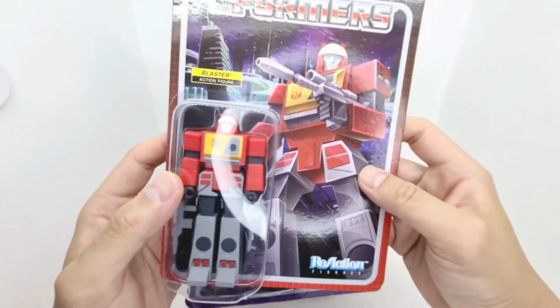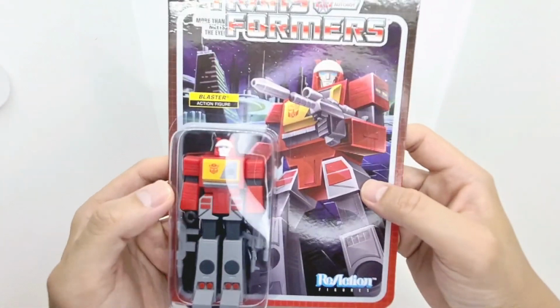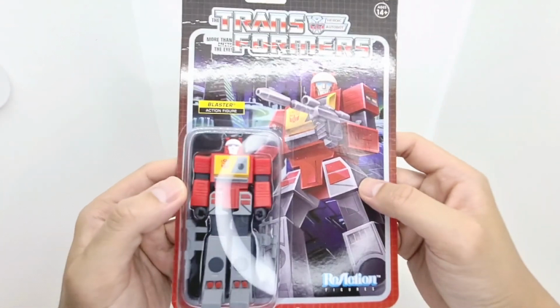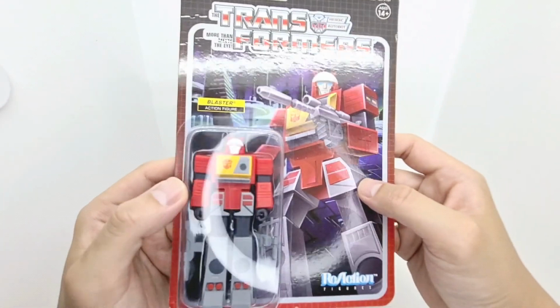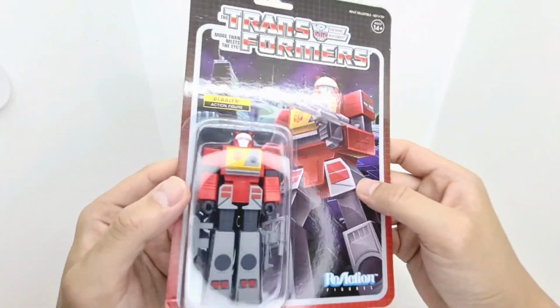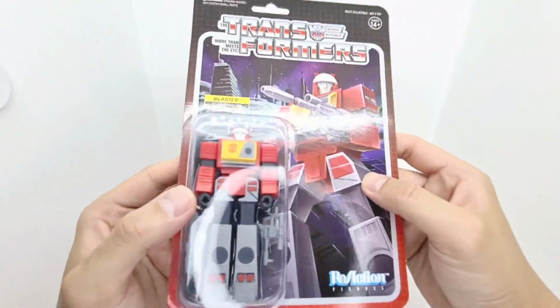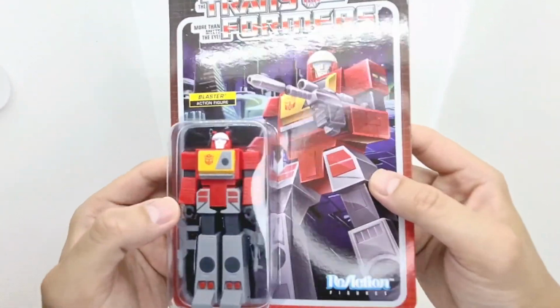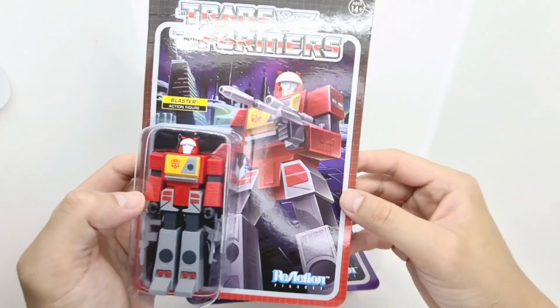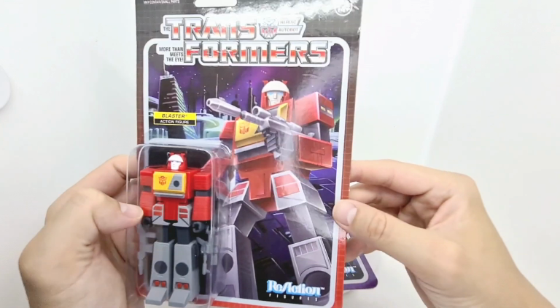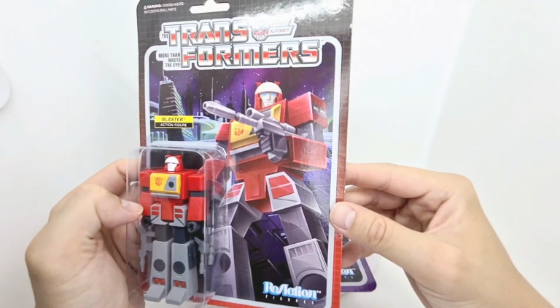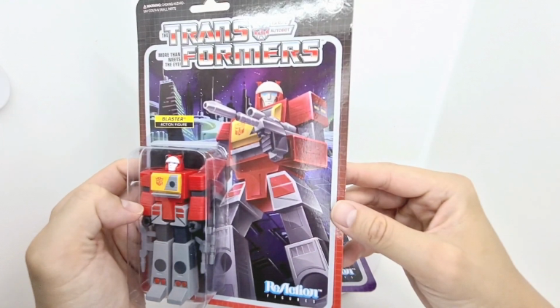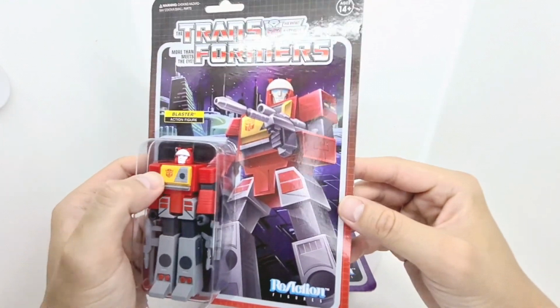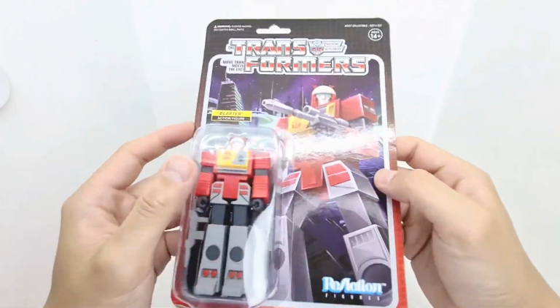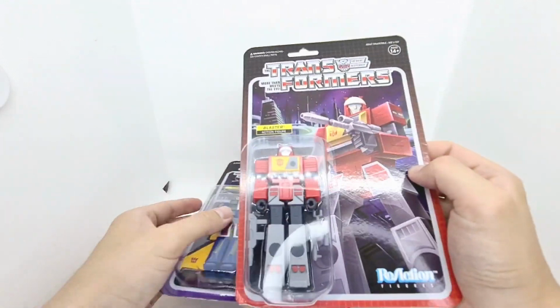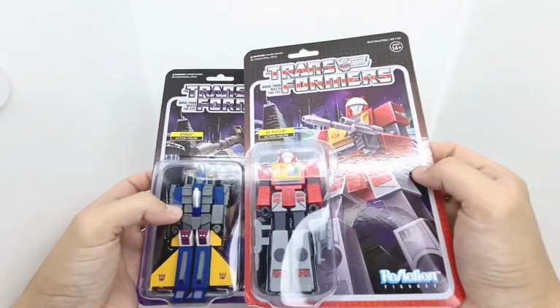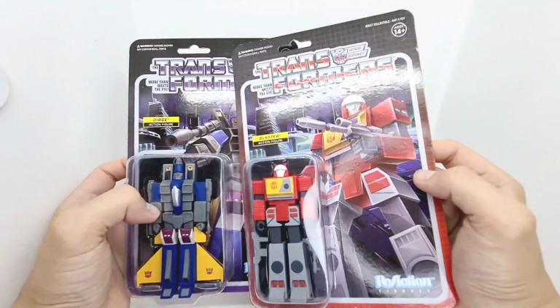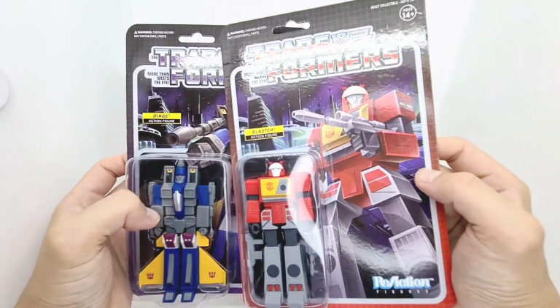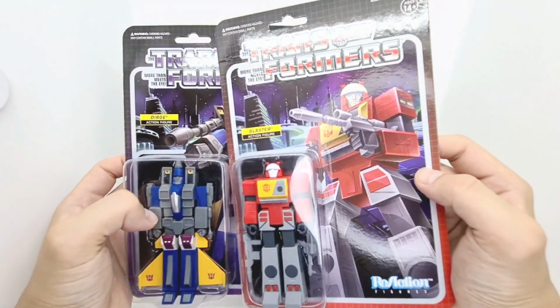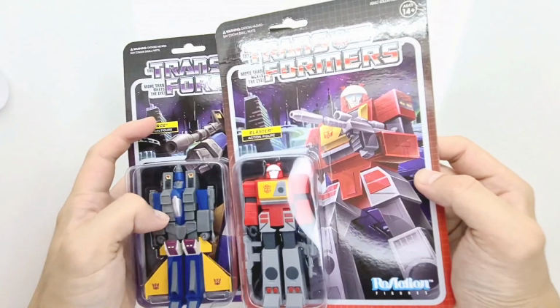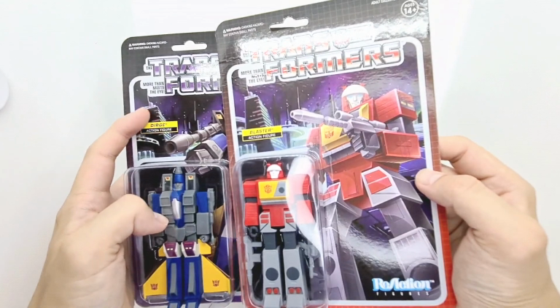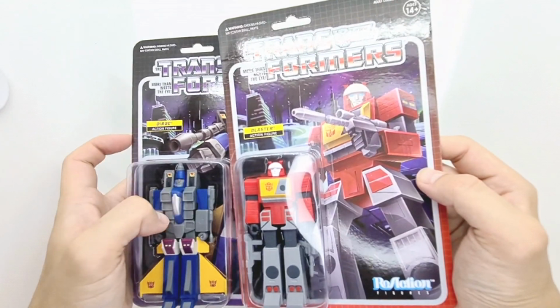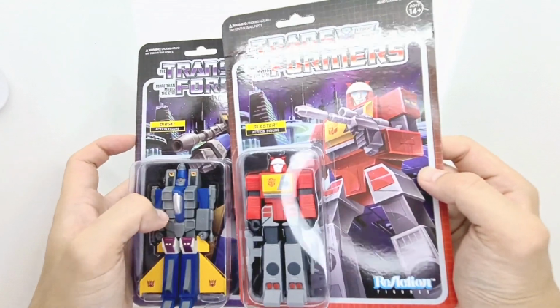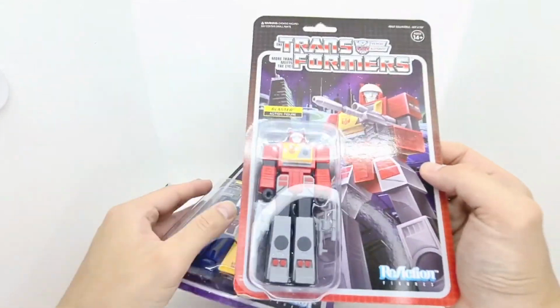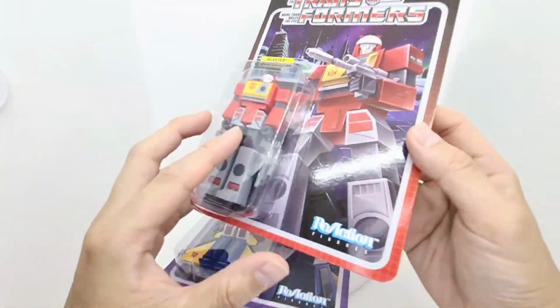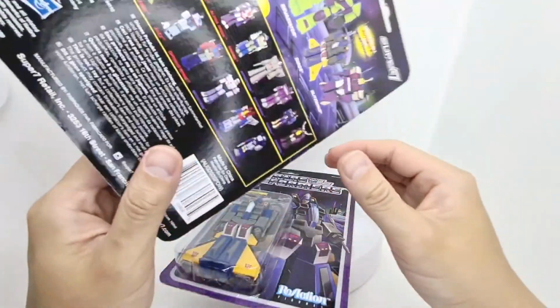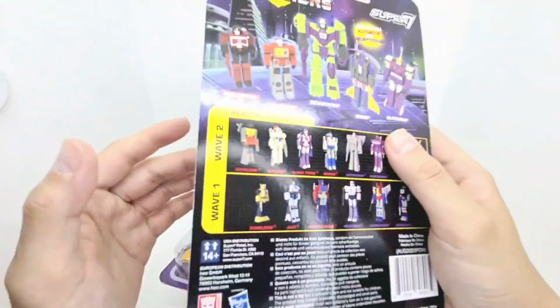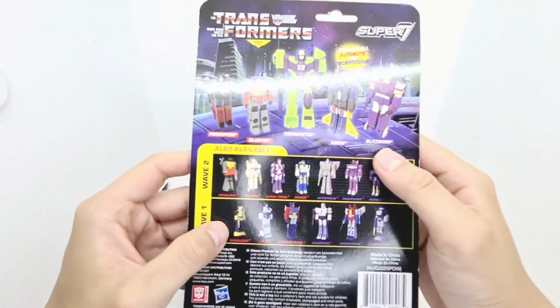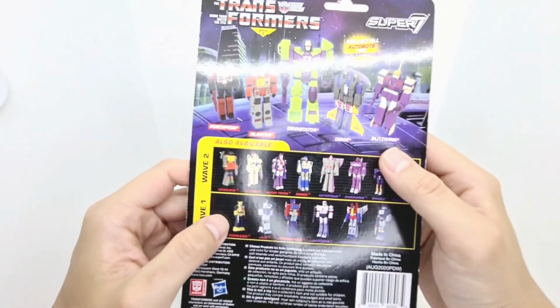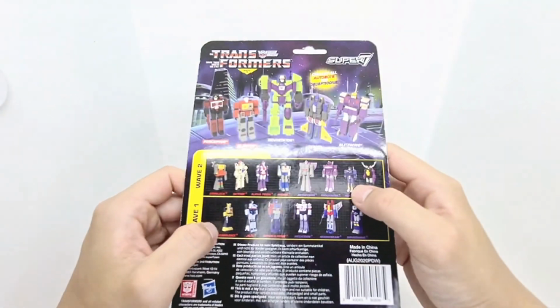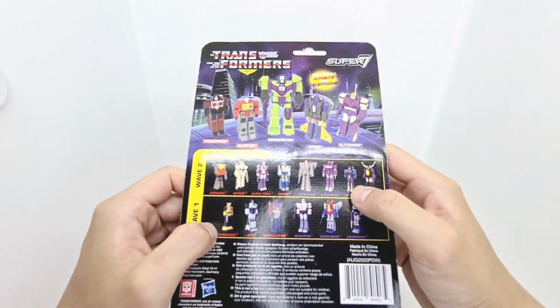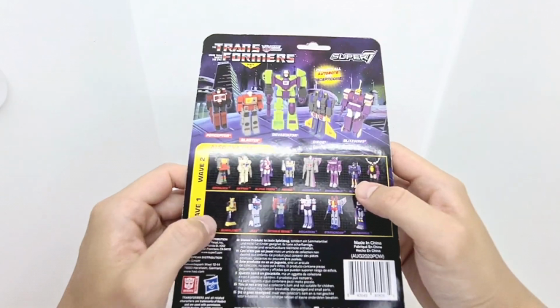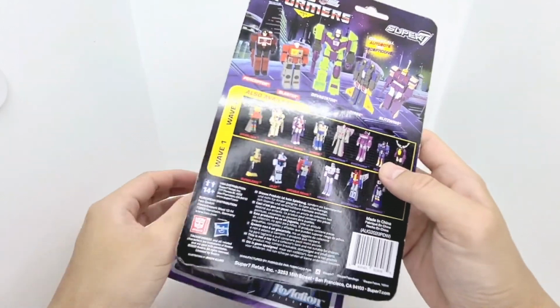Blaster on the Autobot side — again, really cool artwork. Shame, I think it's the same background in both. Yeah, that Cybertronian skyscraper right there, and on the back the same, because they're both from Wave 3.